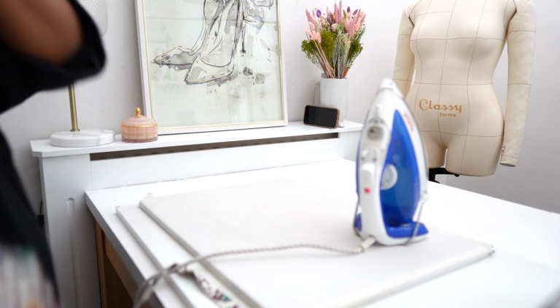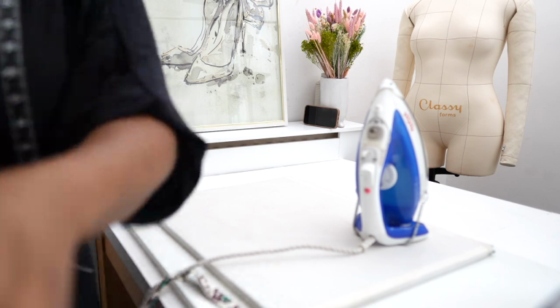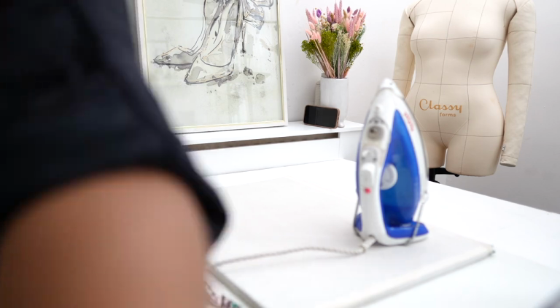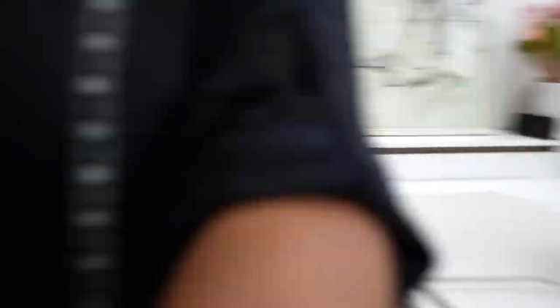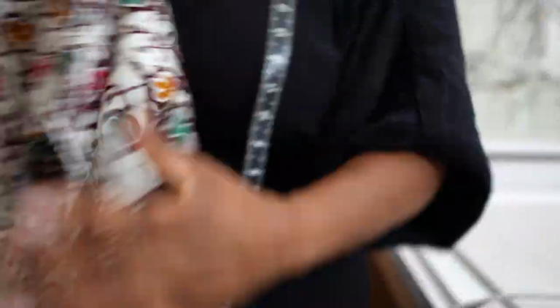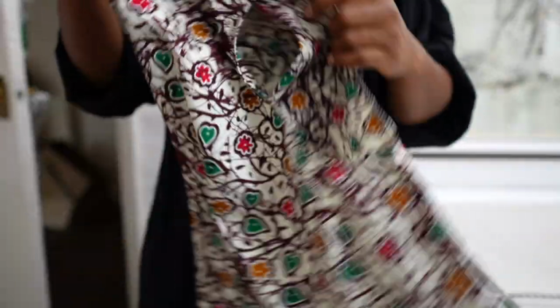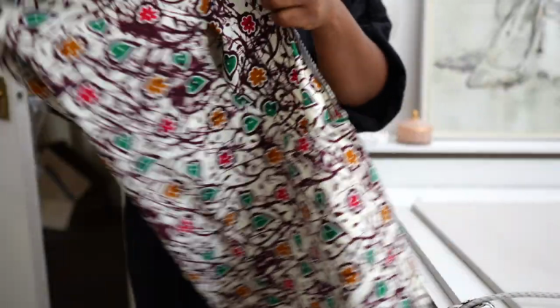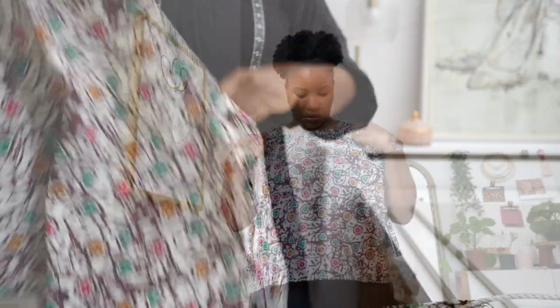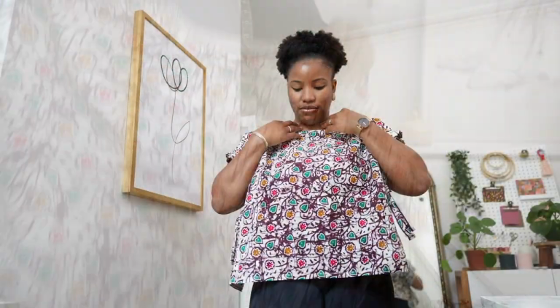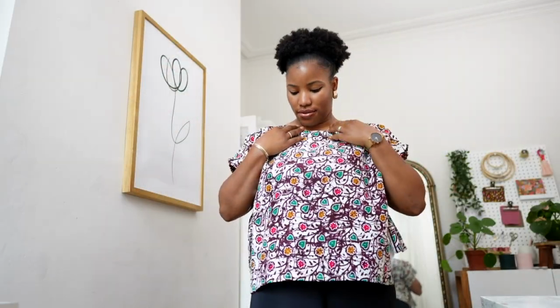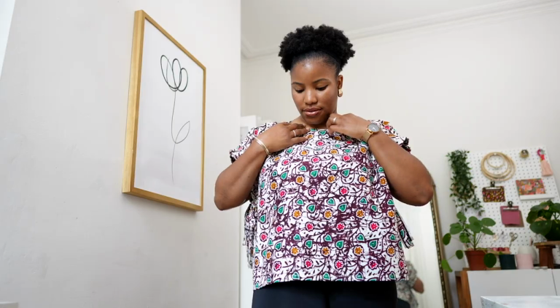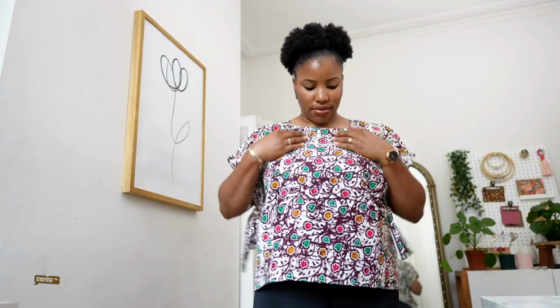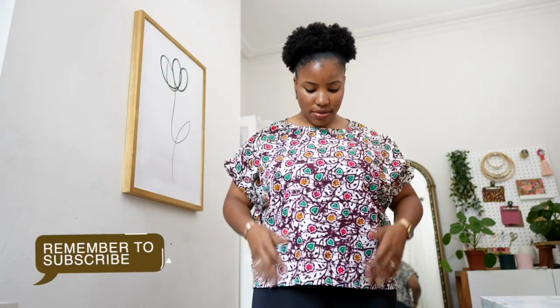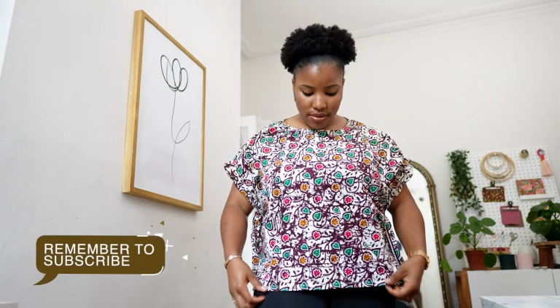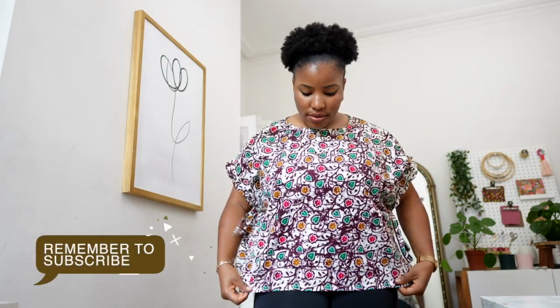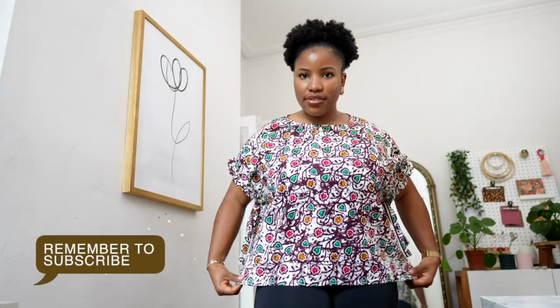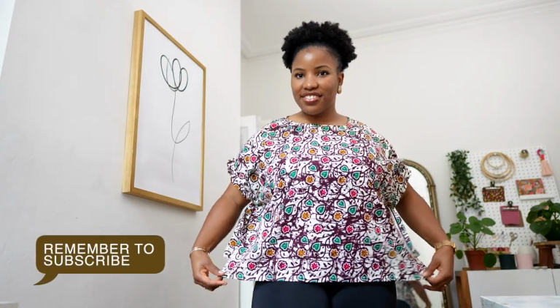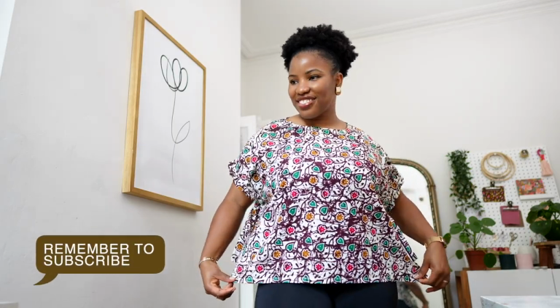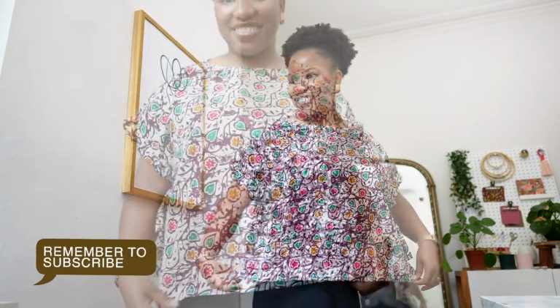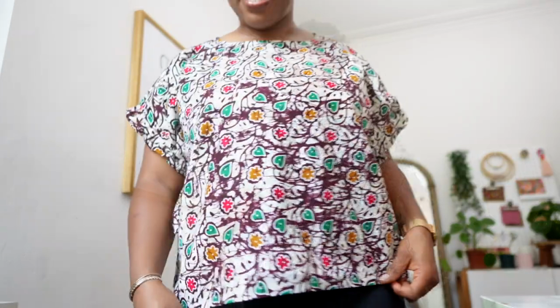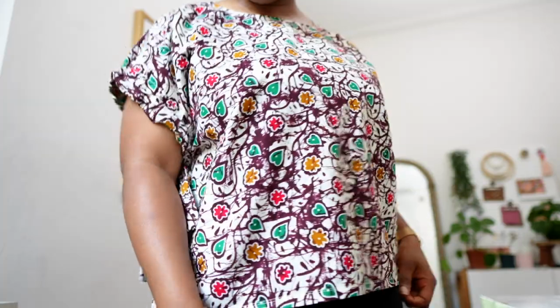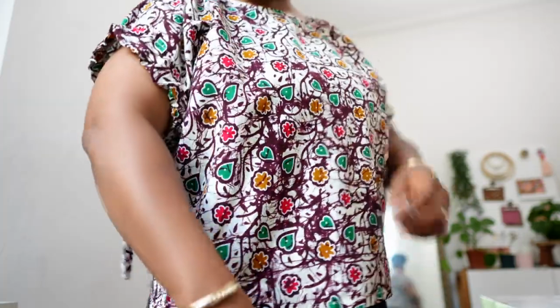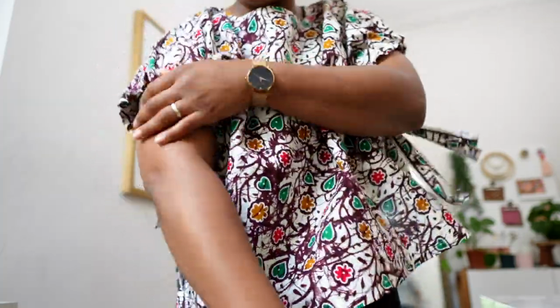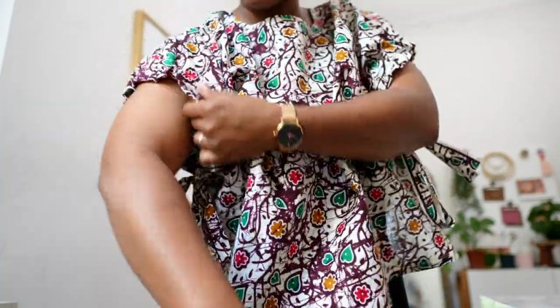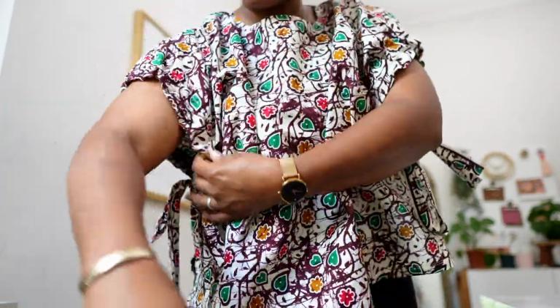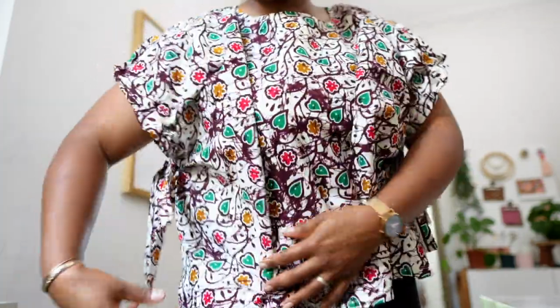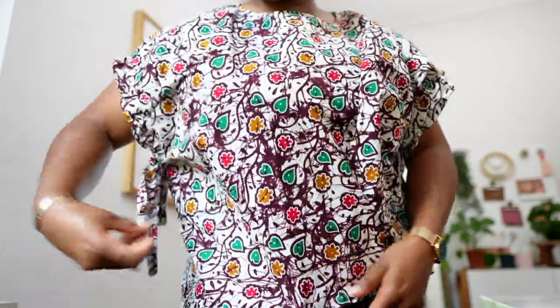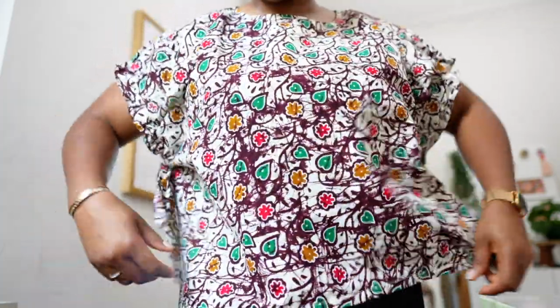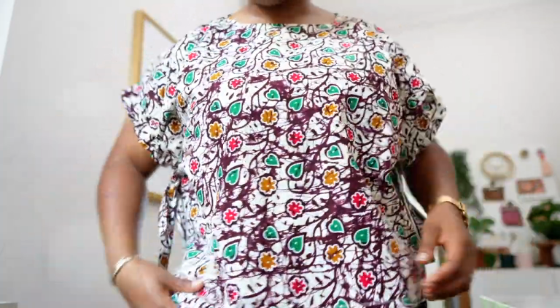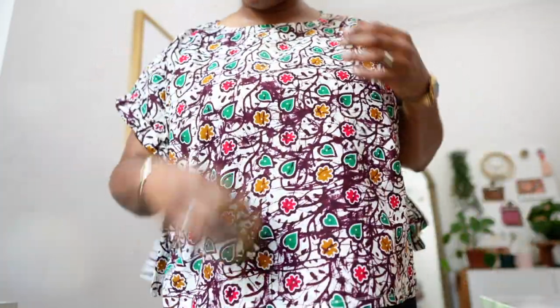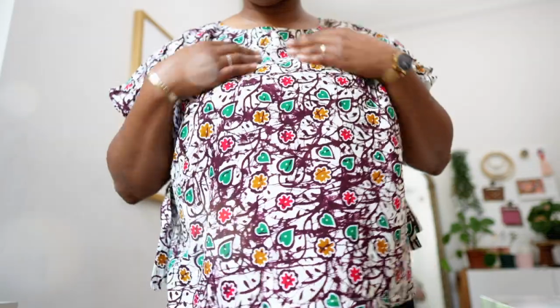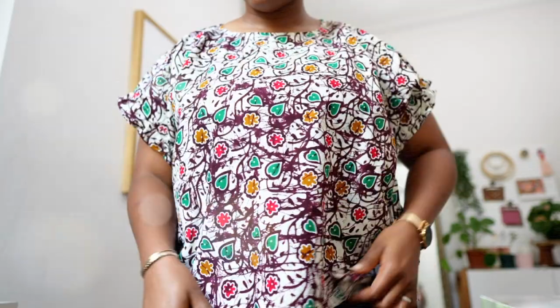This is what it's supposed to look like — you wear it and pull the strings here for the sleeves, and it has that gathered effect. It's got a slit at the side and it's just a basic top.